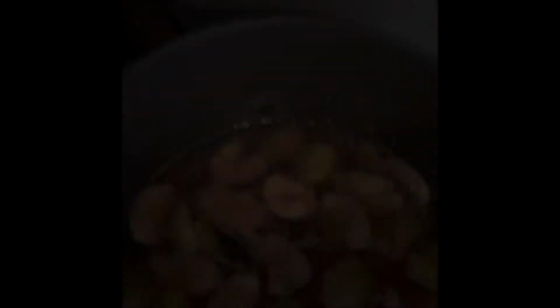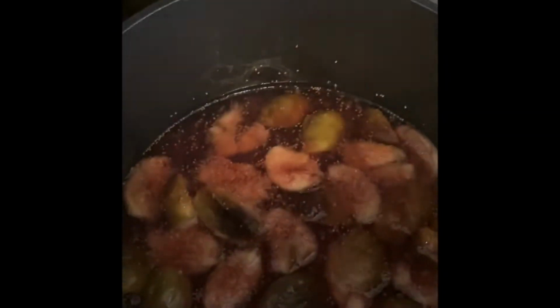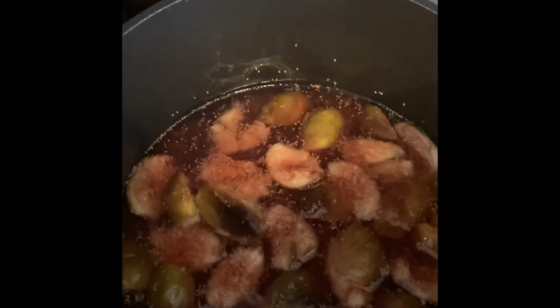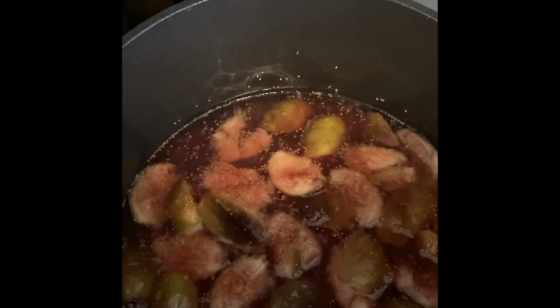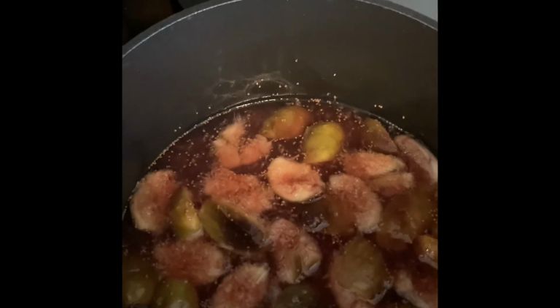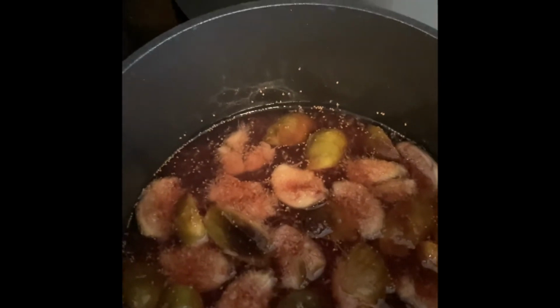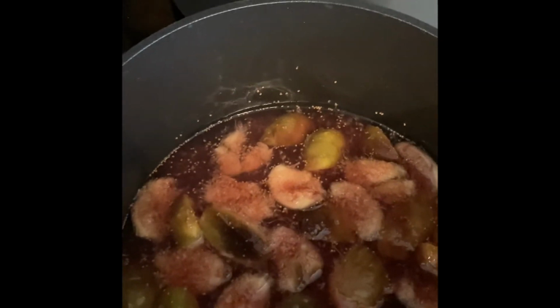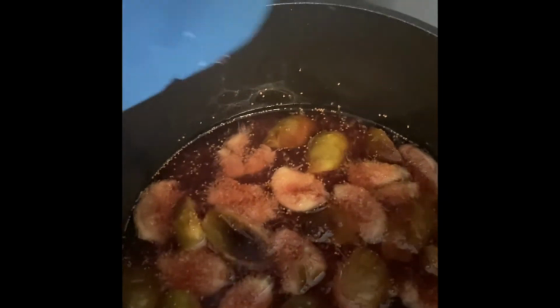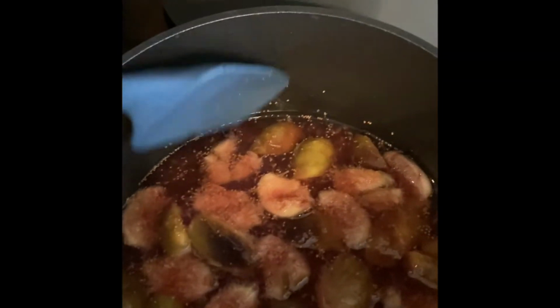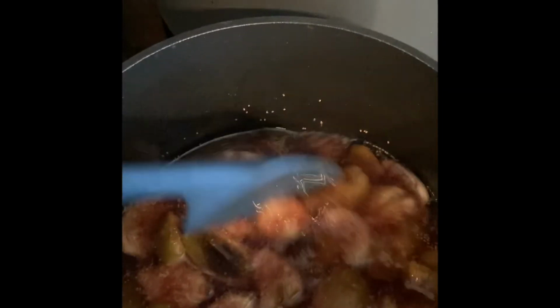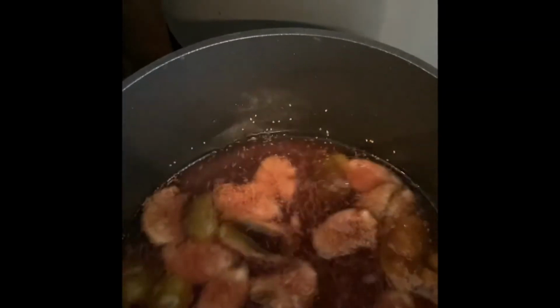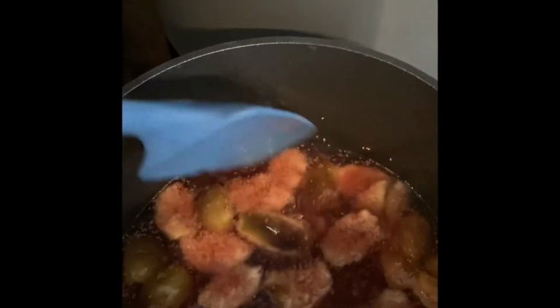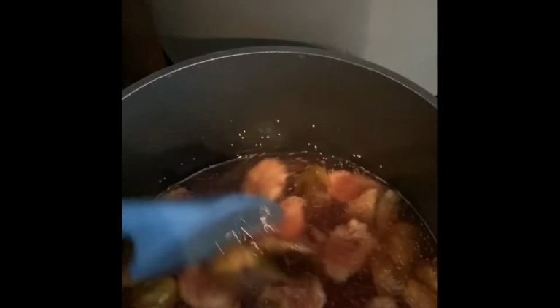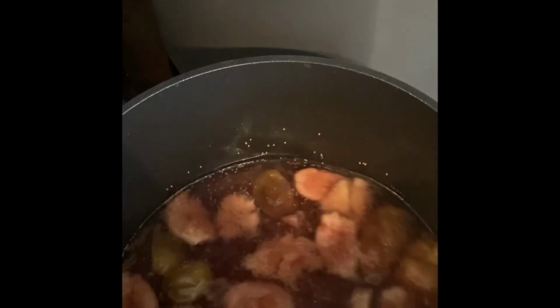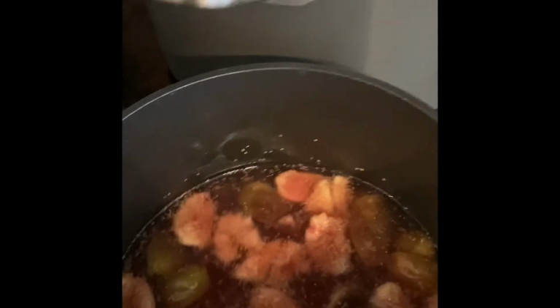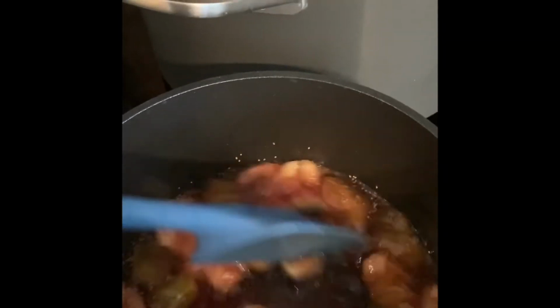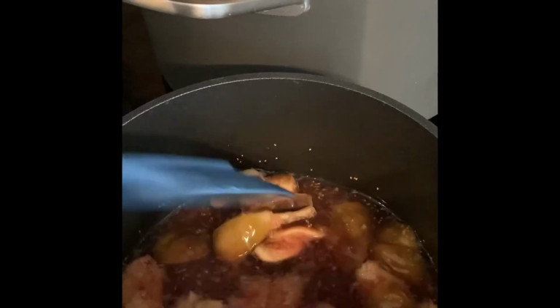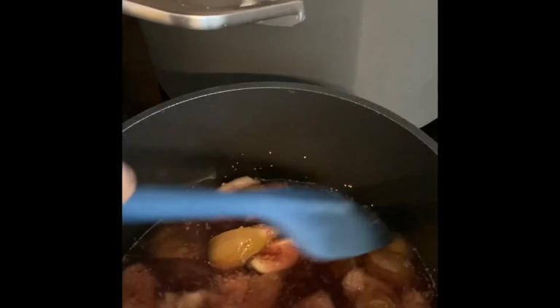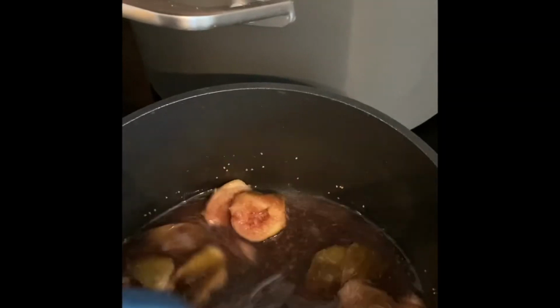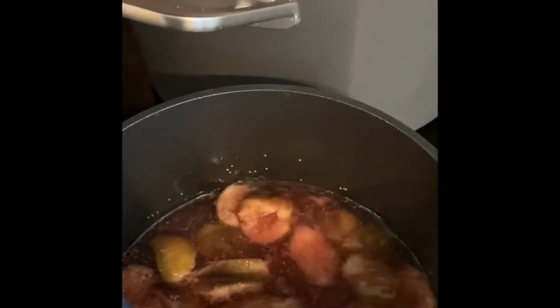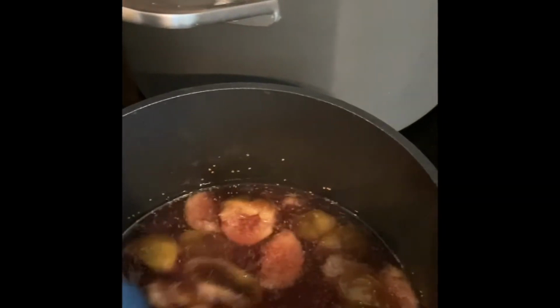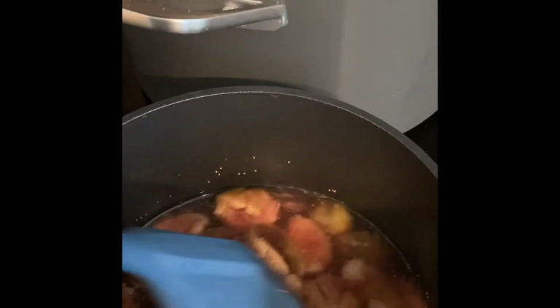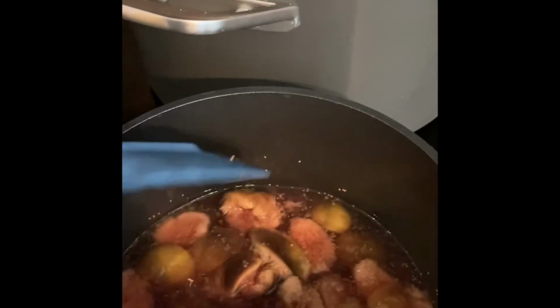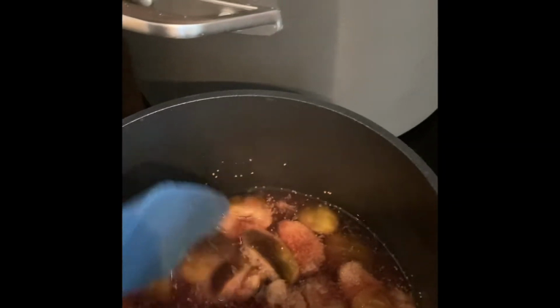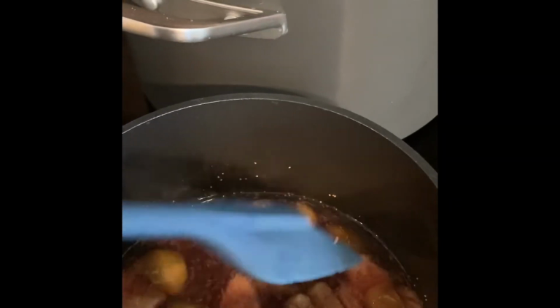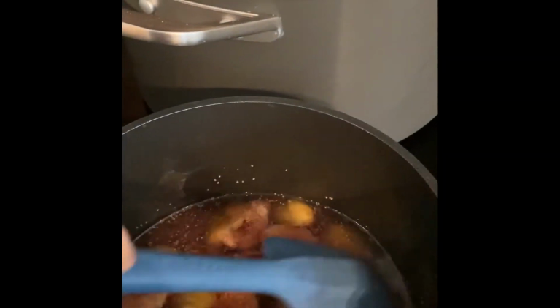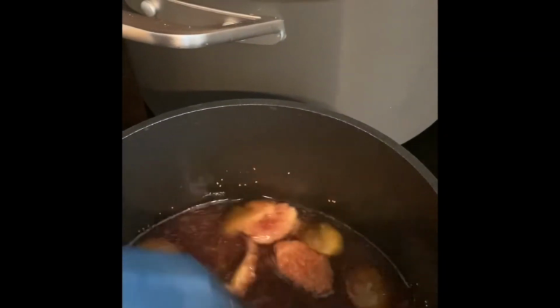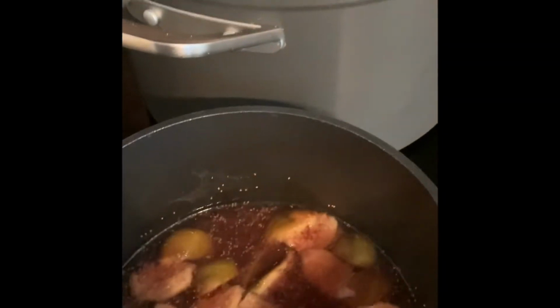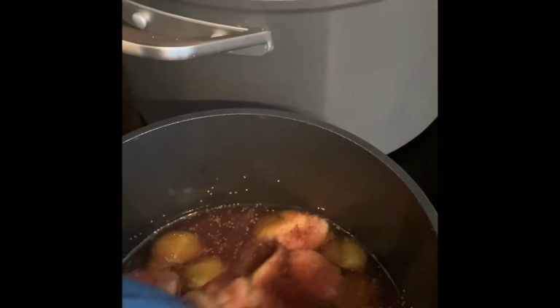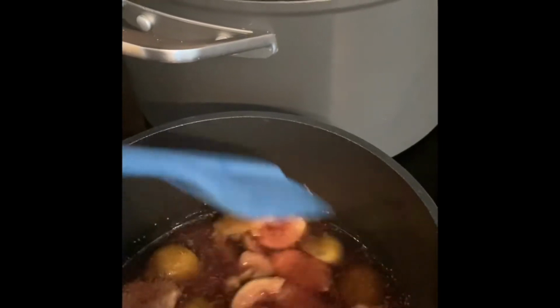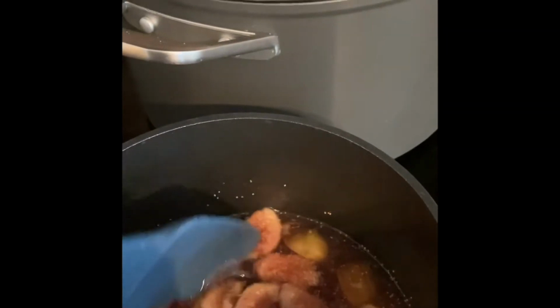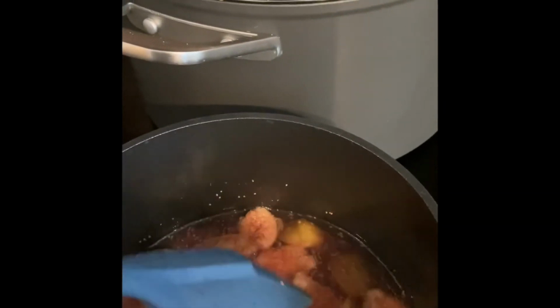Quick progress check — about five minutes in, these are simmering nicely and you can see the figs are starting to break down very nicely. I'm stirring them every now and then just to make sure they don't stick, but there's enough water there that they're not going to. That water will boil off as they cook.